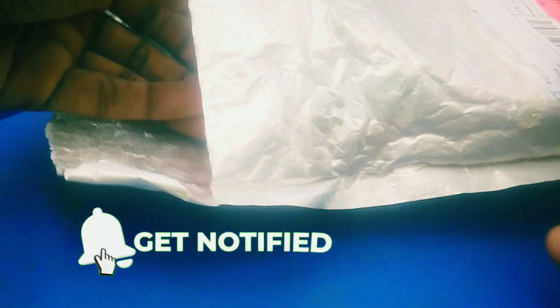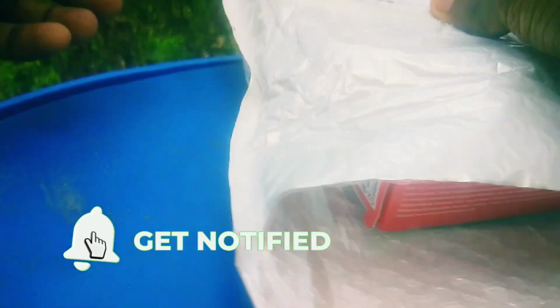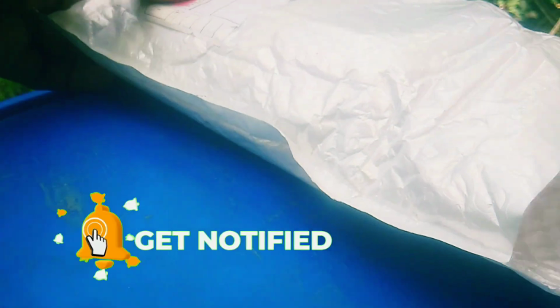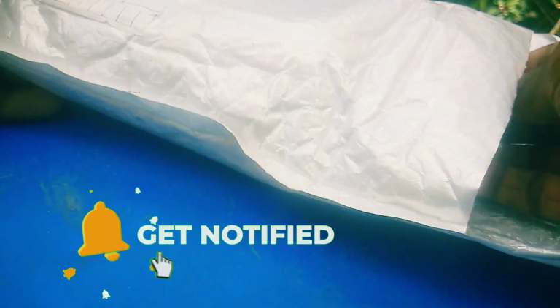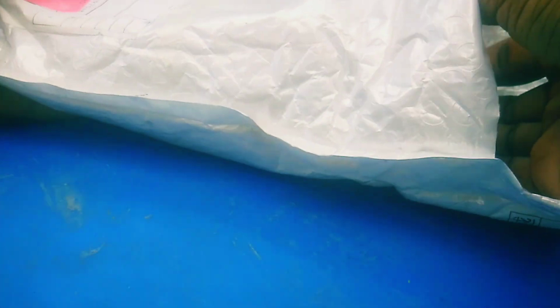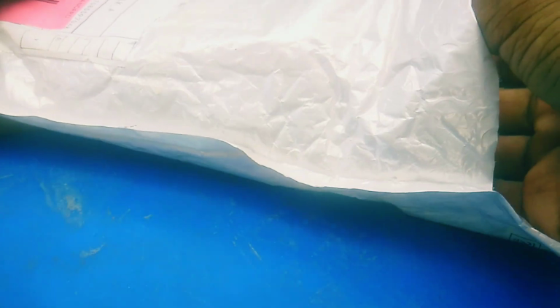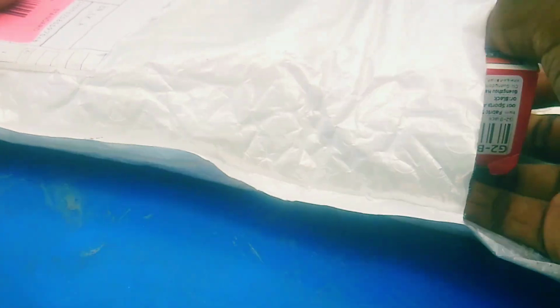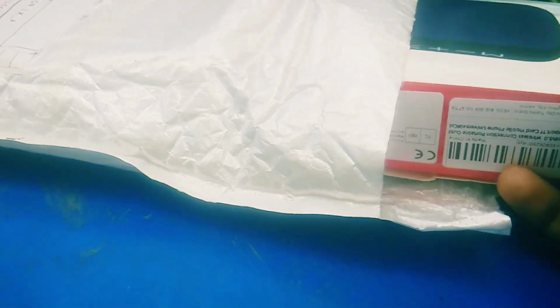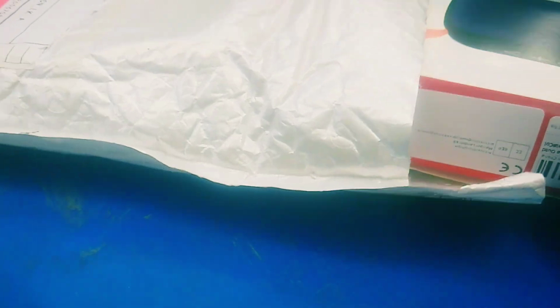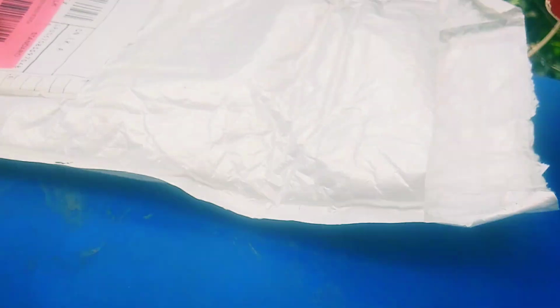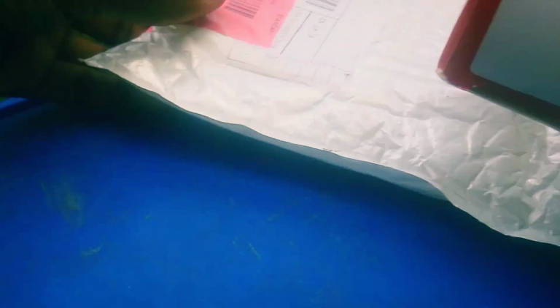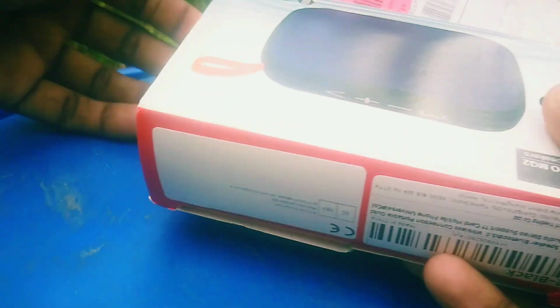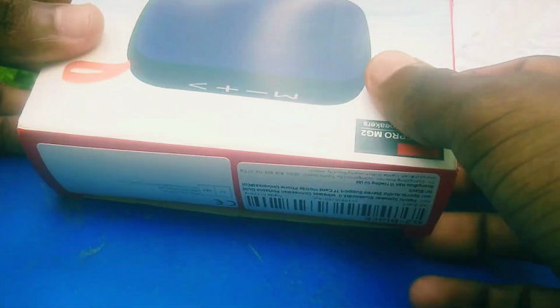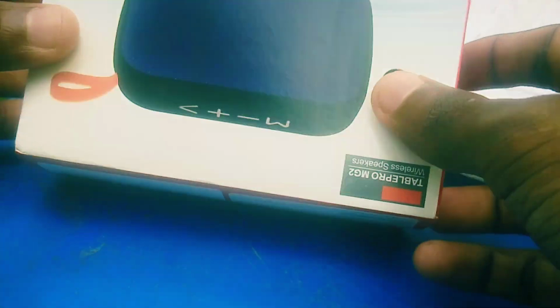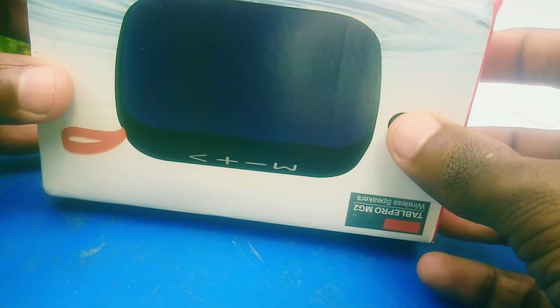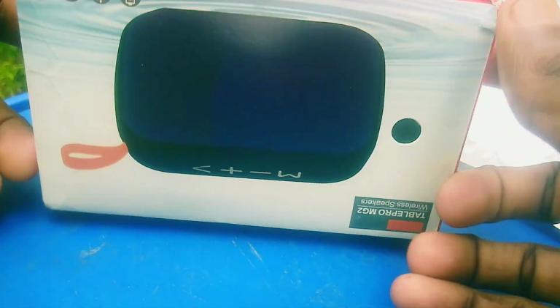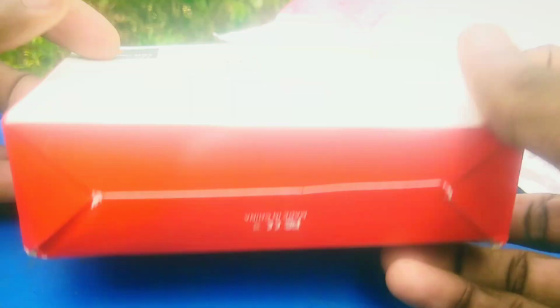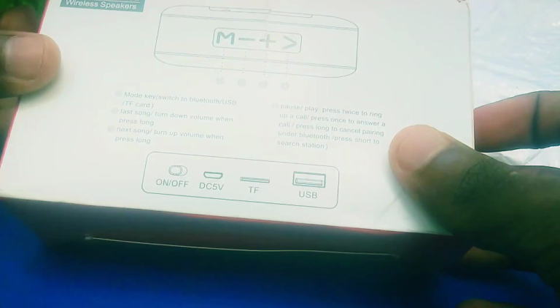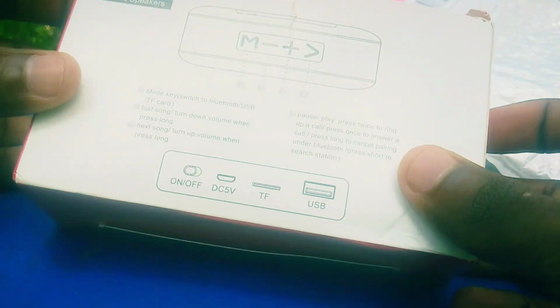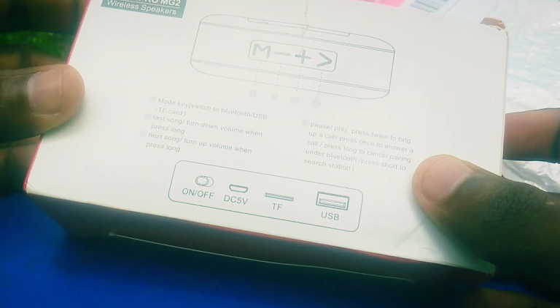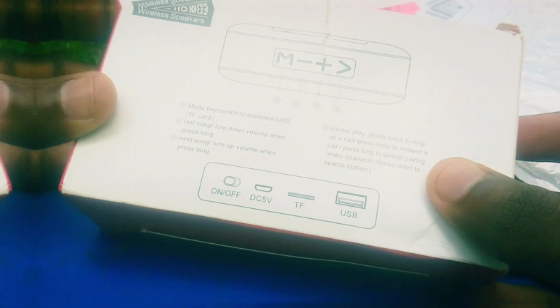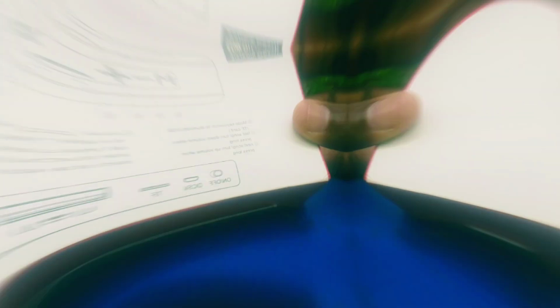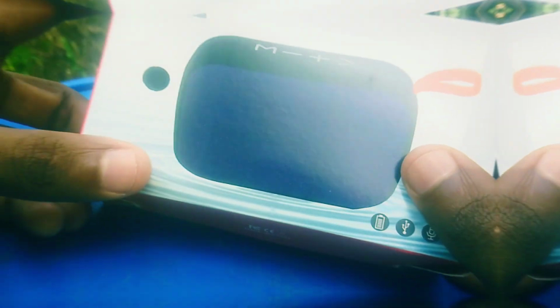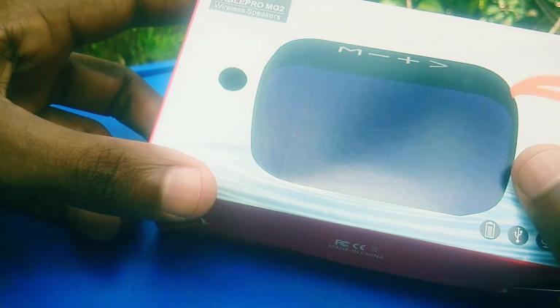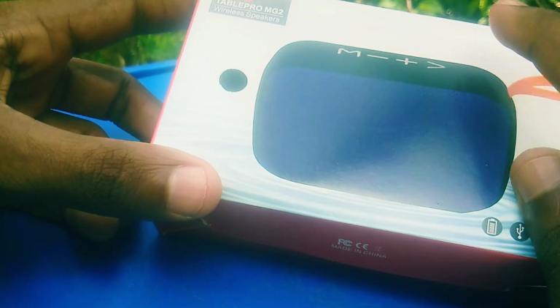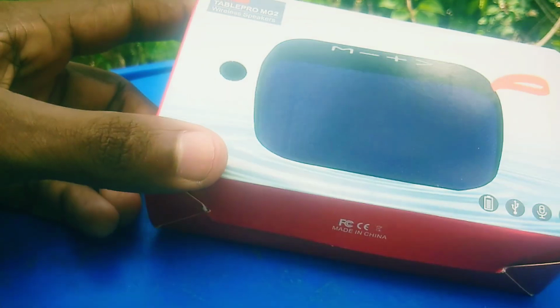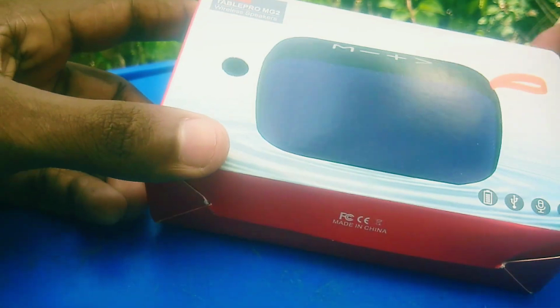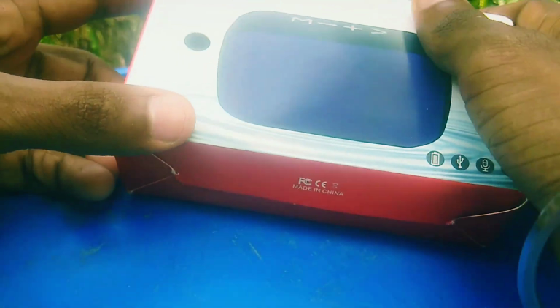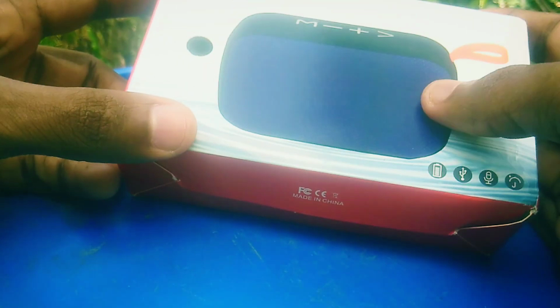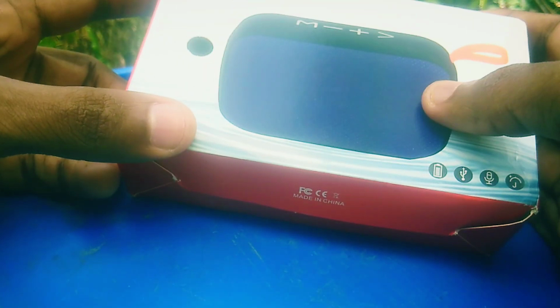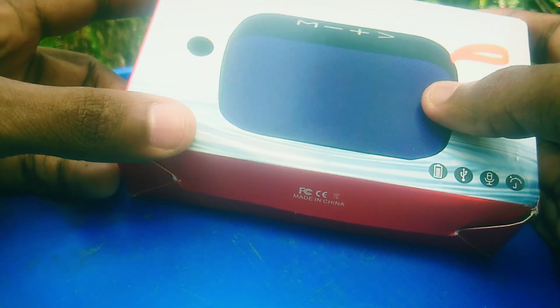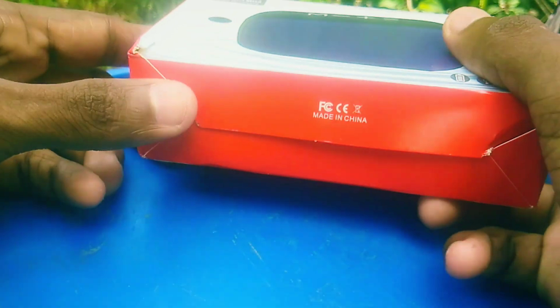I will be able to unpack the Bluetooth speaker. I will be able to unpack the box. I will be able to use a wireless speaker.